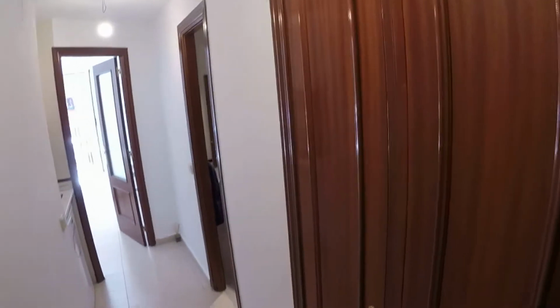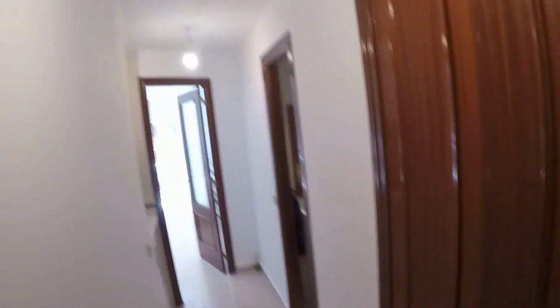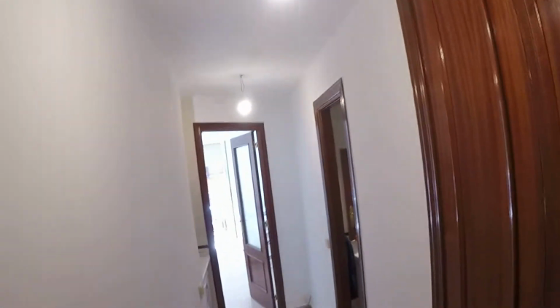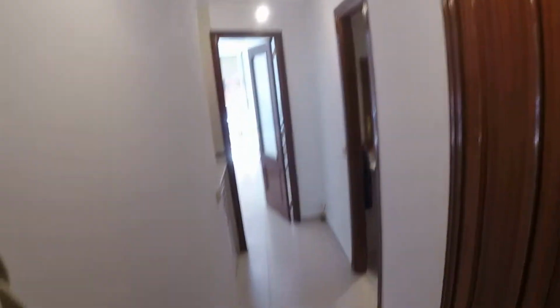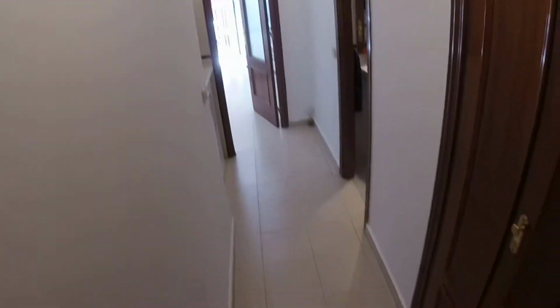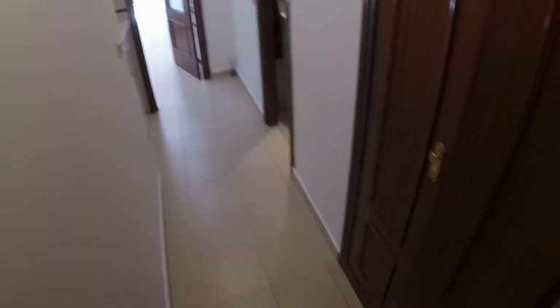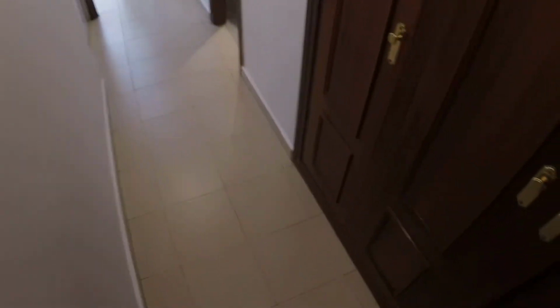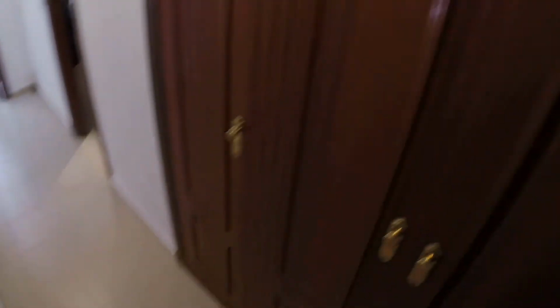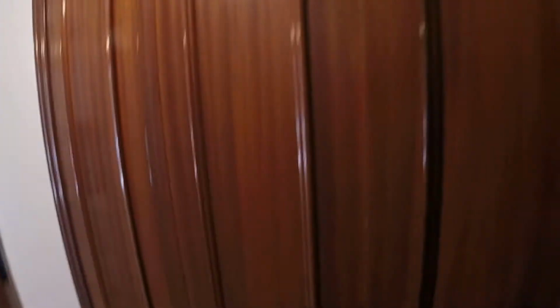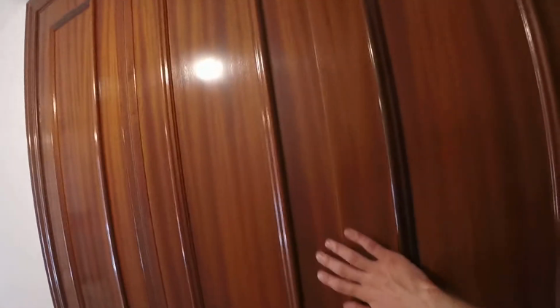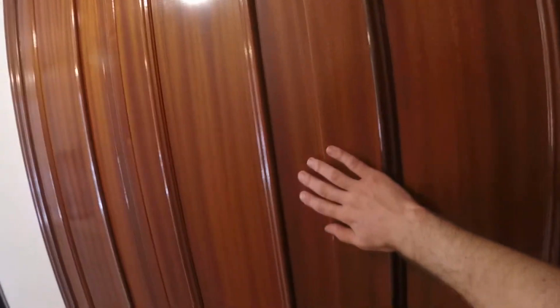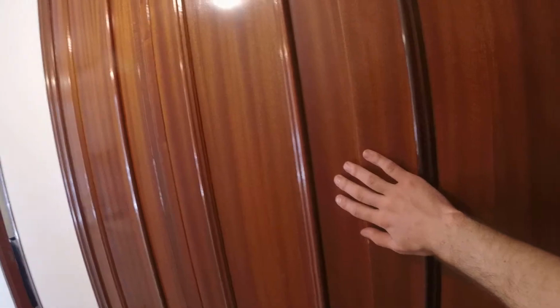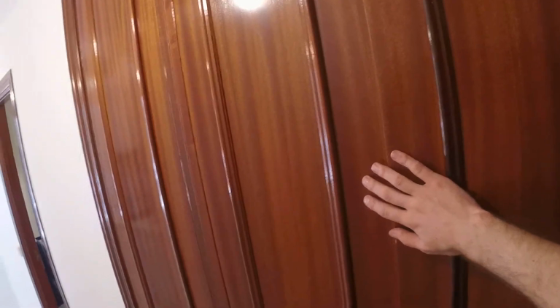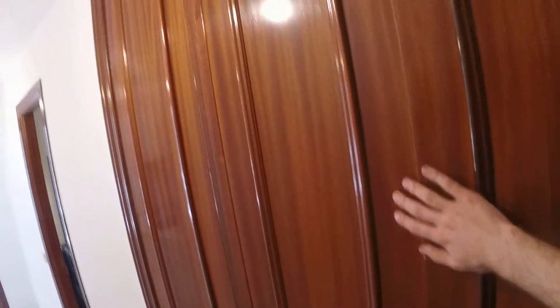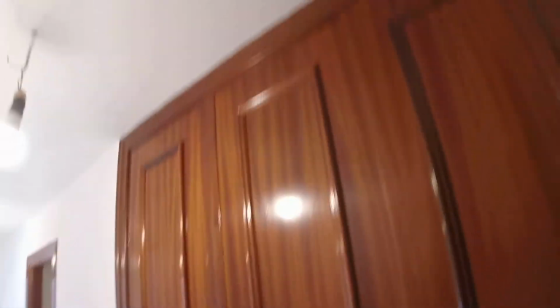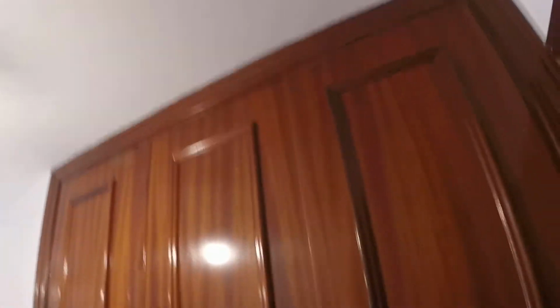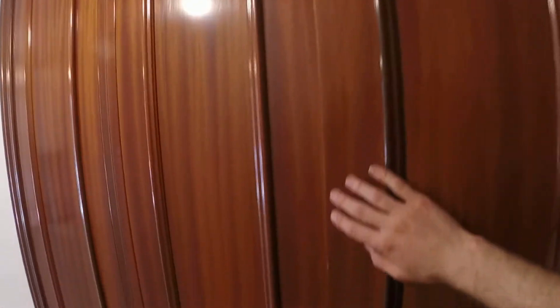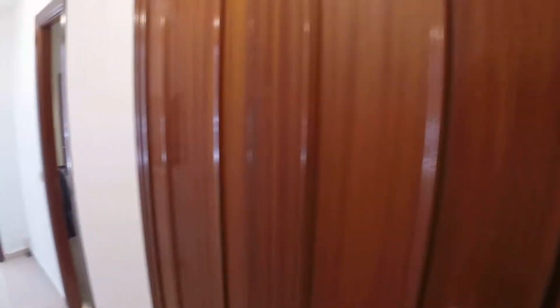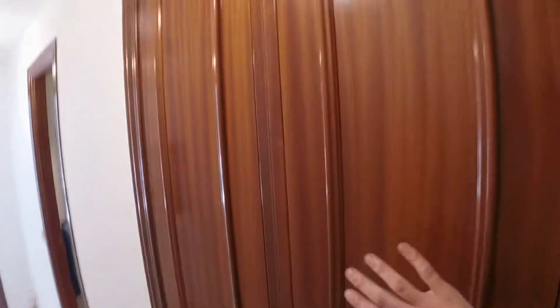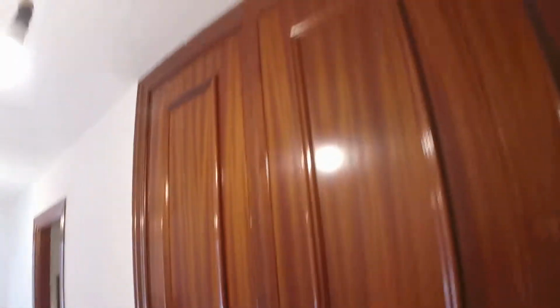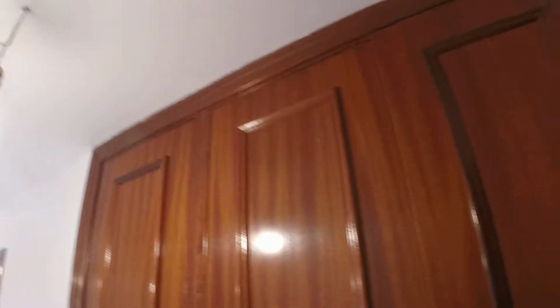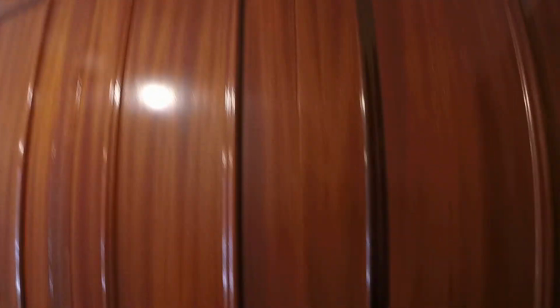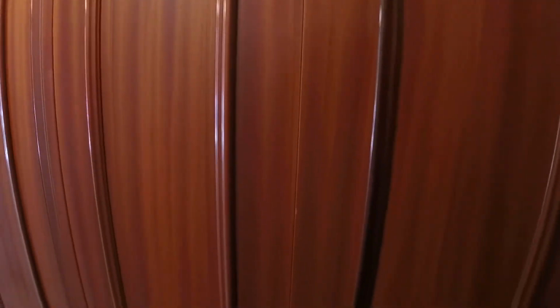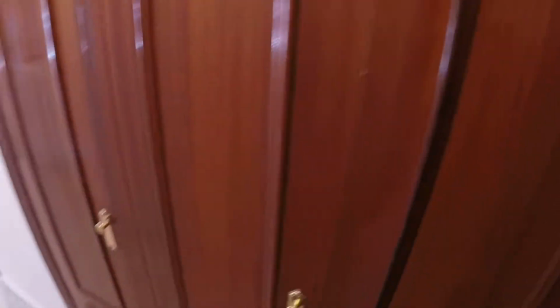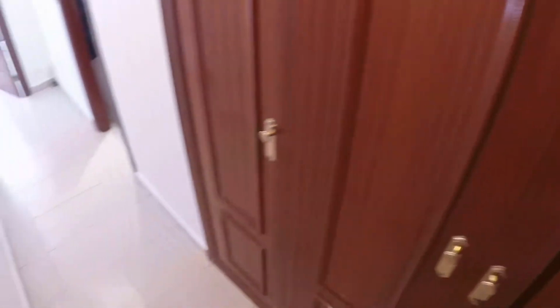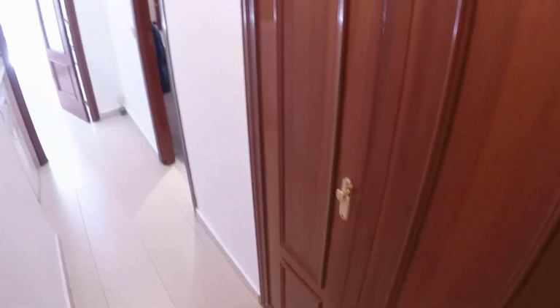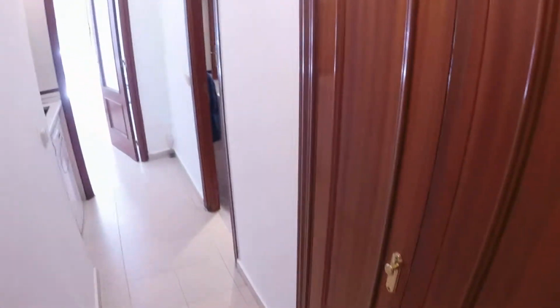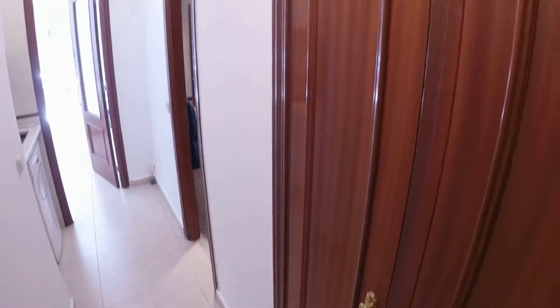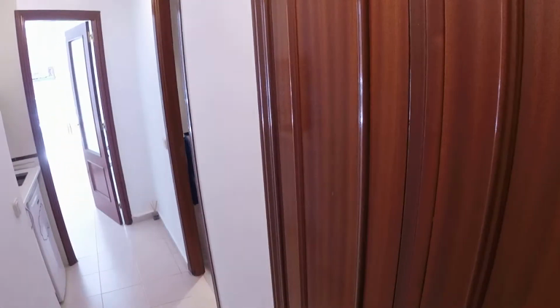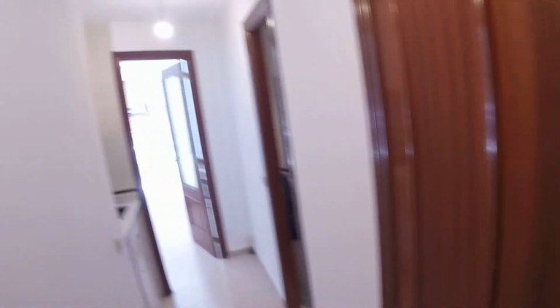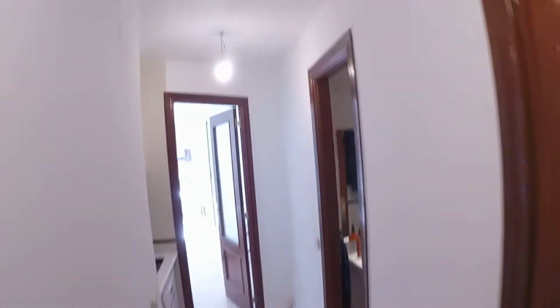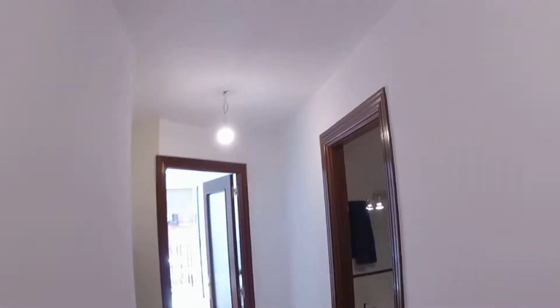So this is the first hallway that you'll see when you get to this apartment. These doors right here are a wardrobe — a built-in wardrobe where you can store all your stuff, so it's a lot of space. Right now it's being used, but it'll be totally available for you.